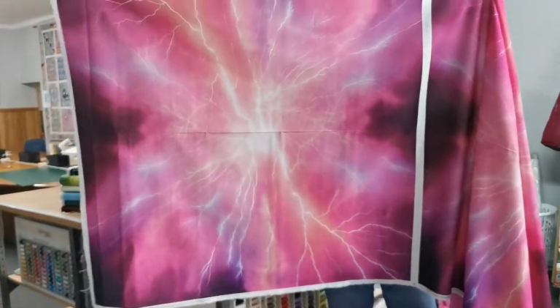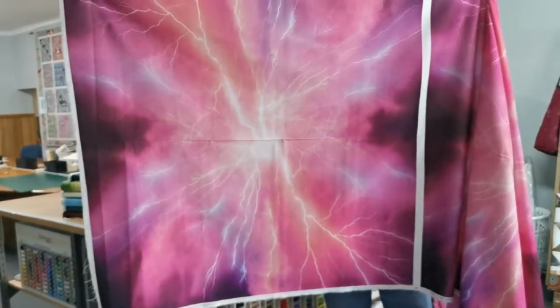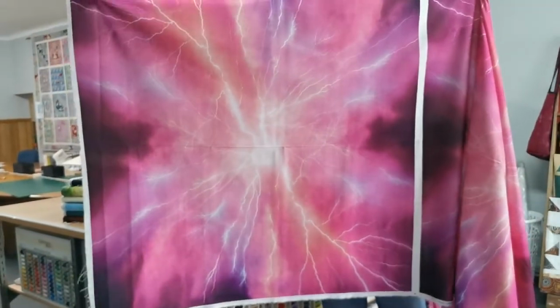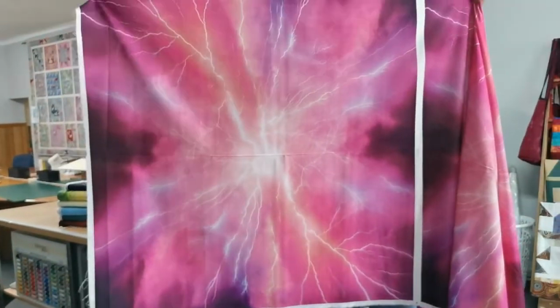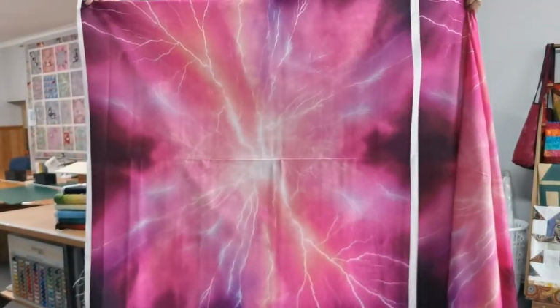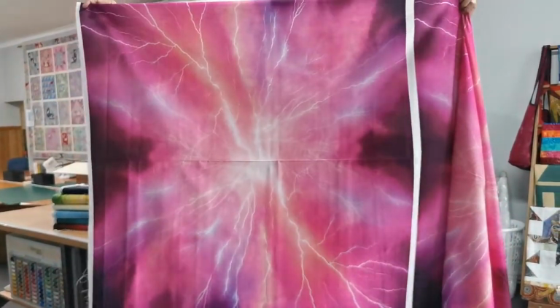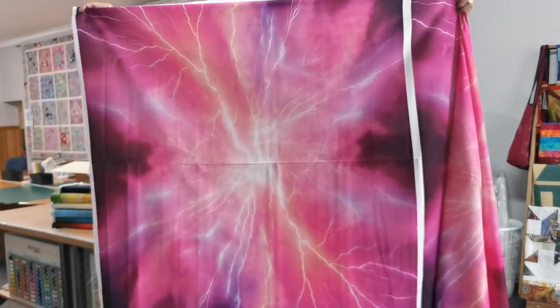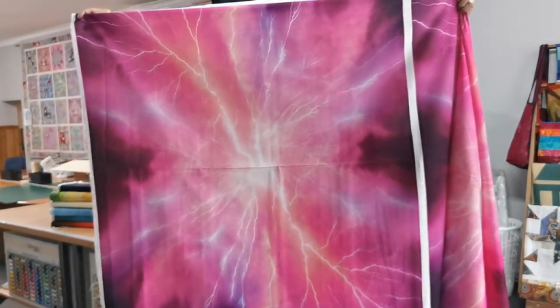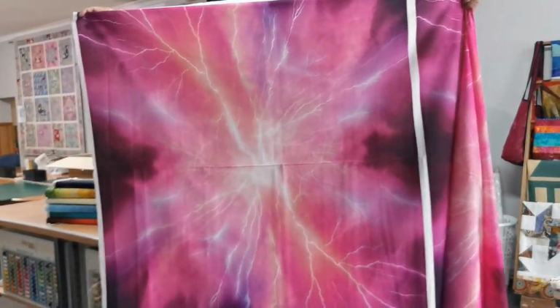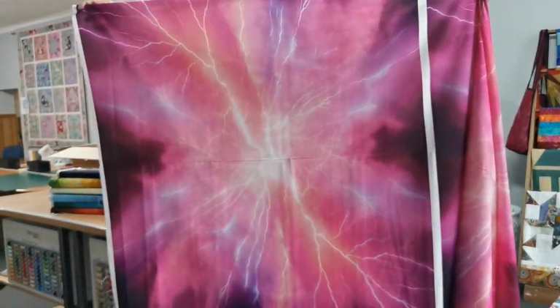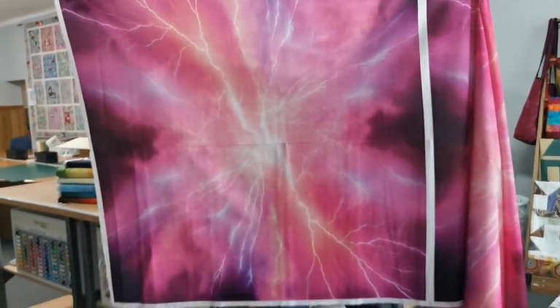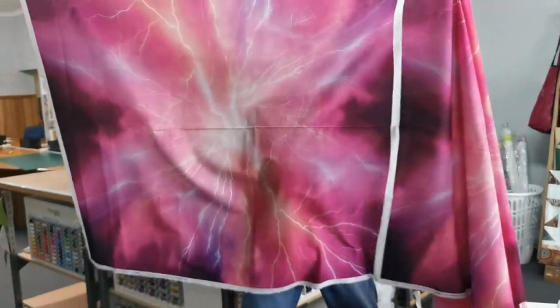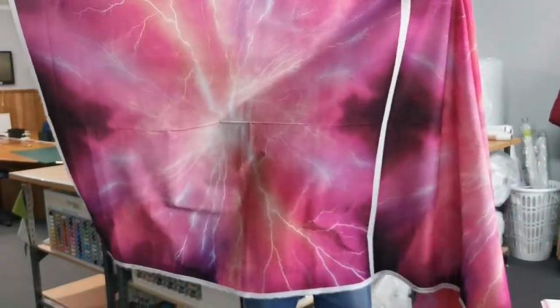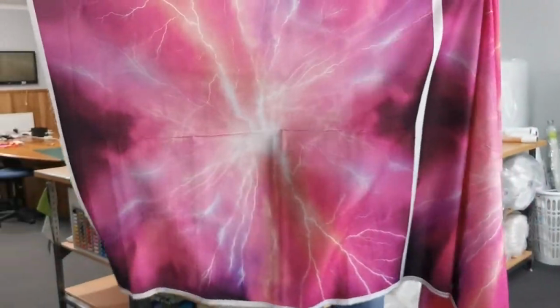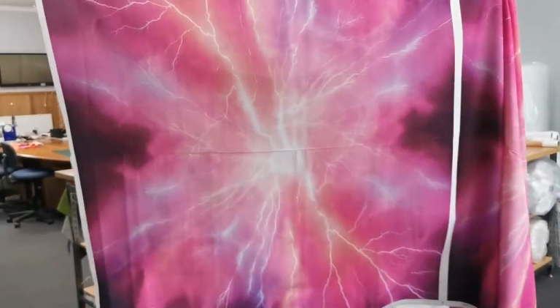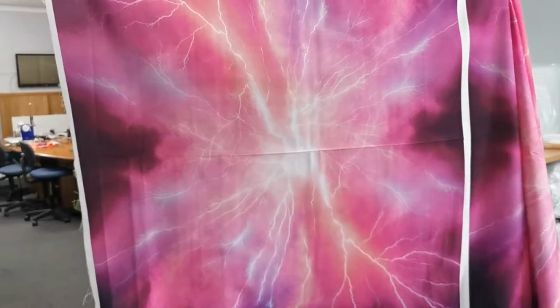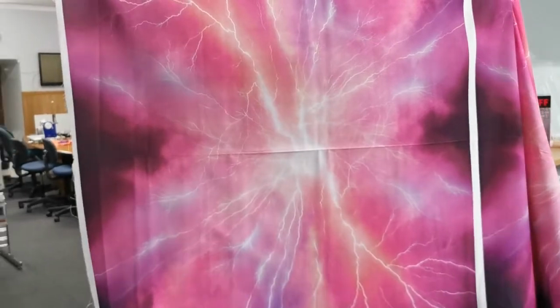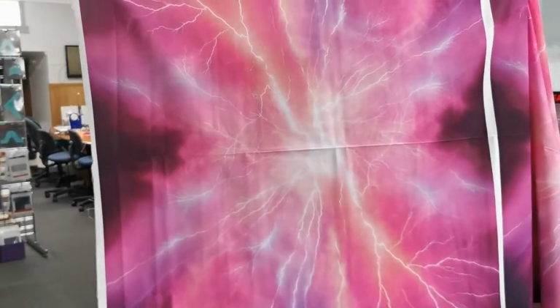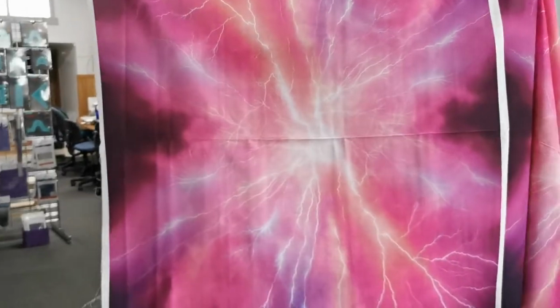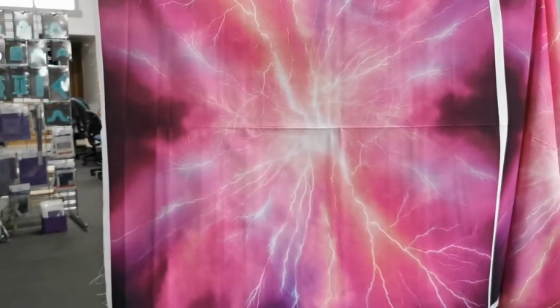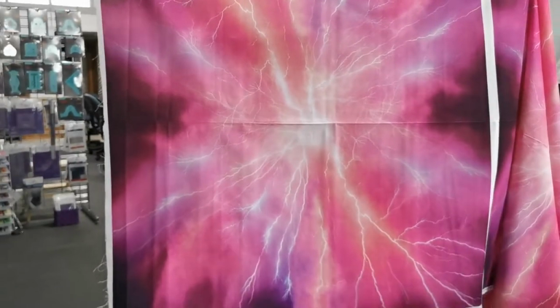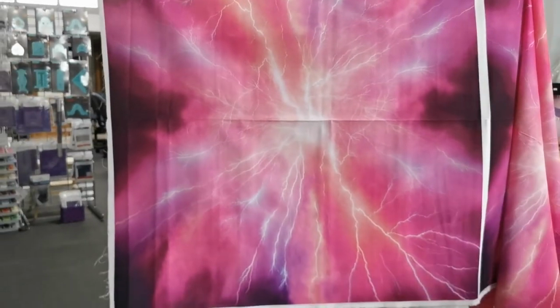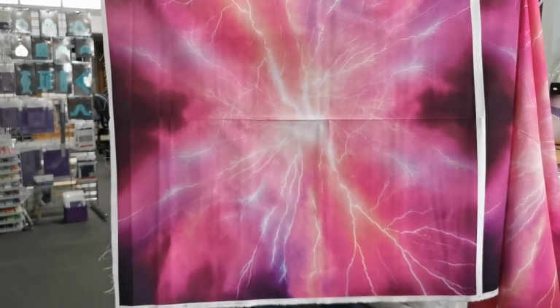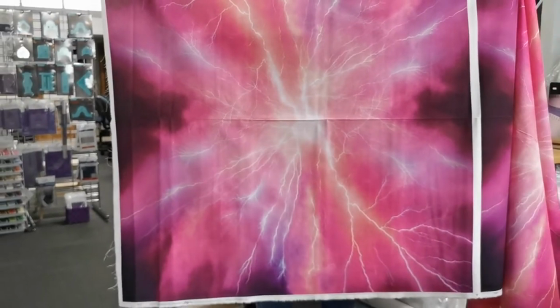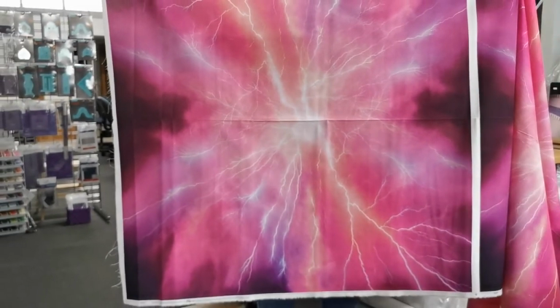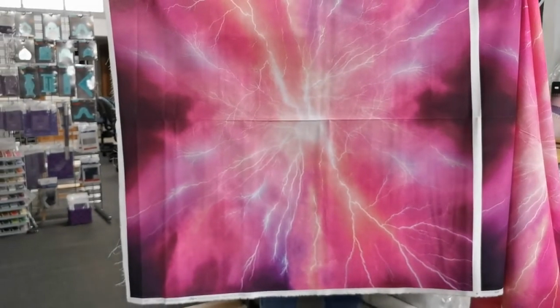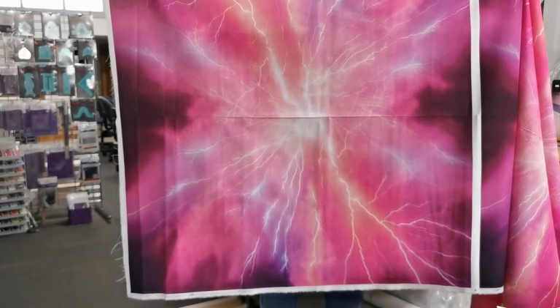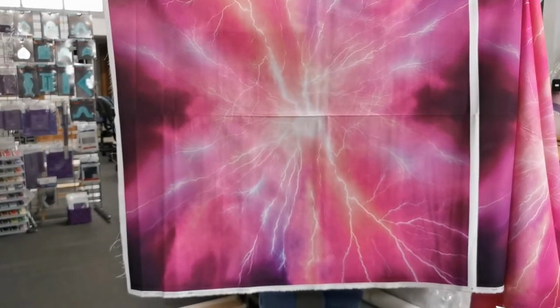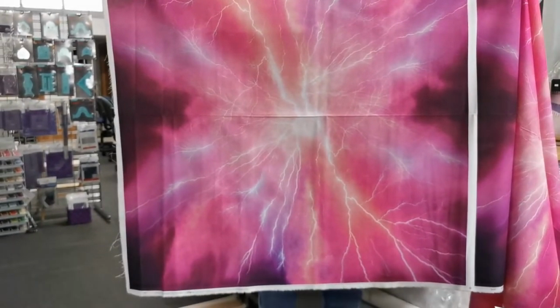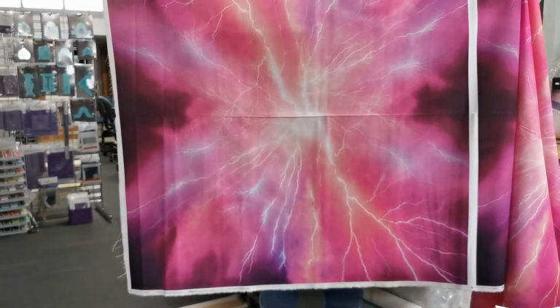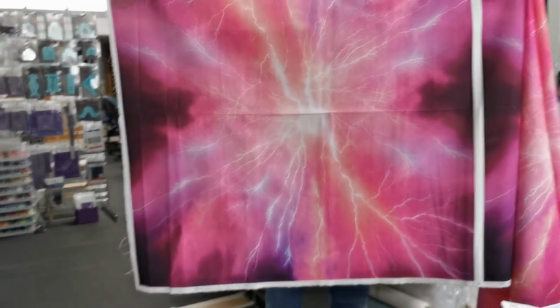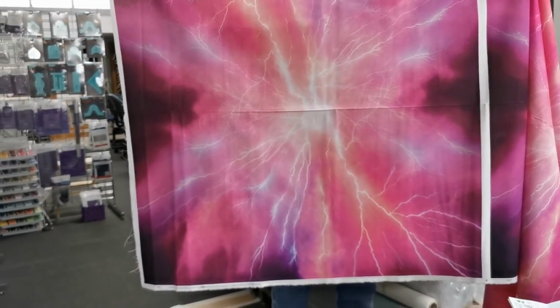Now that's got a bit of light reflecting through it, but you can see it looks like a bolt of lightning. Wow — these panels are amazing!